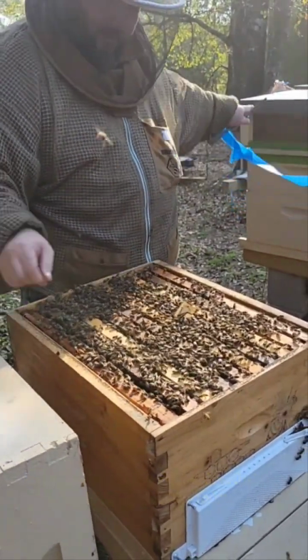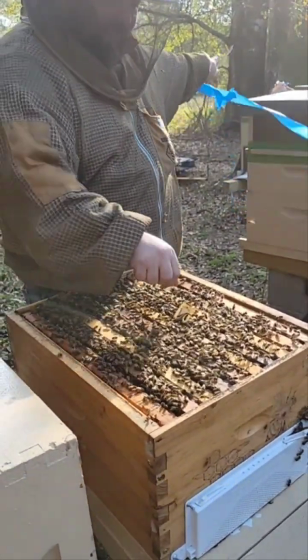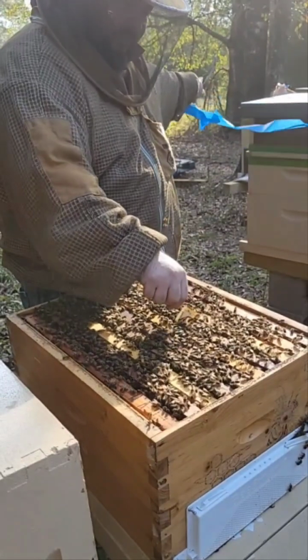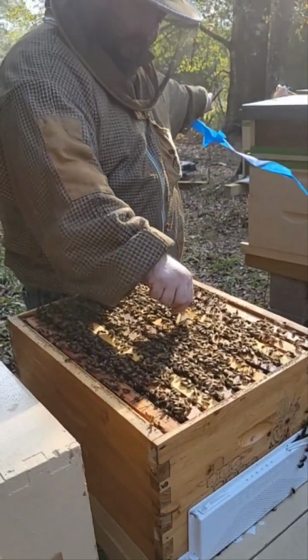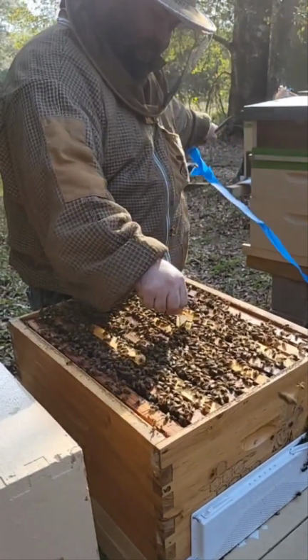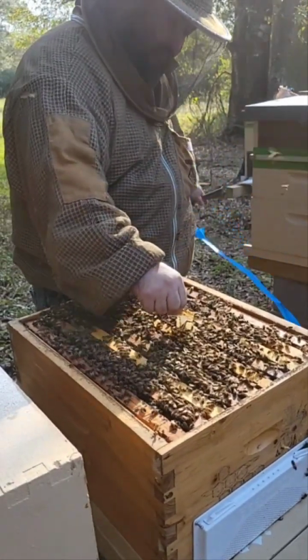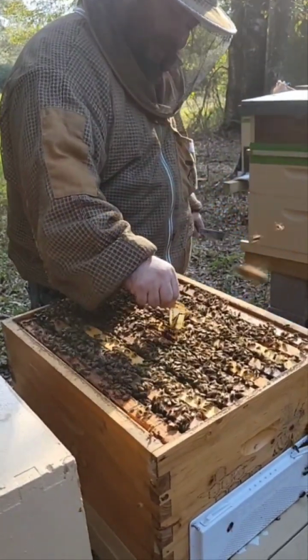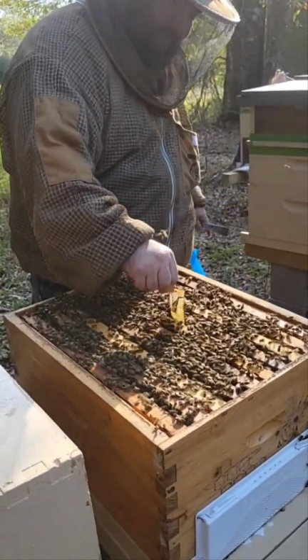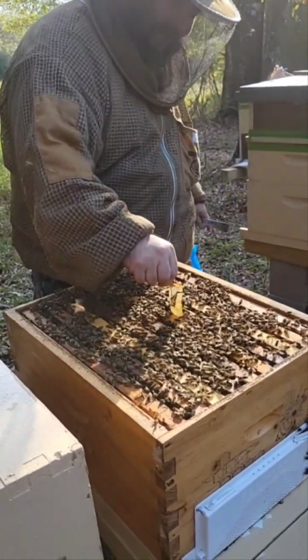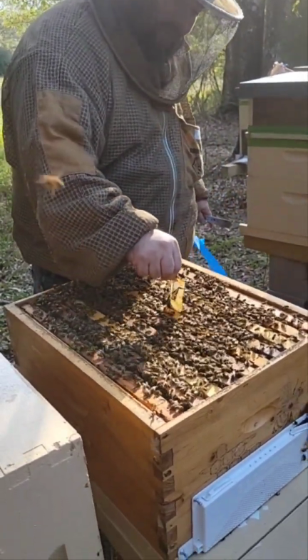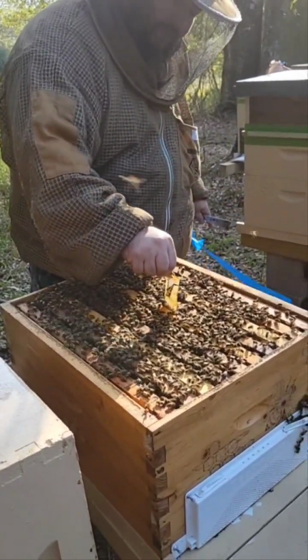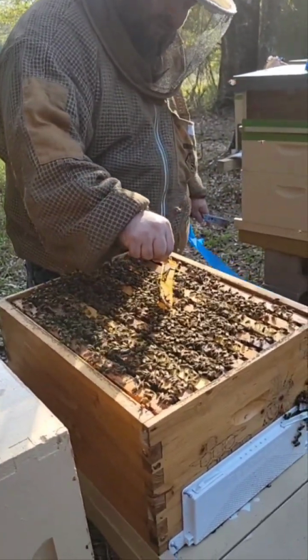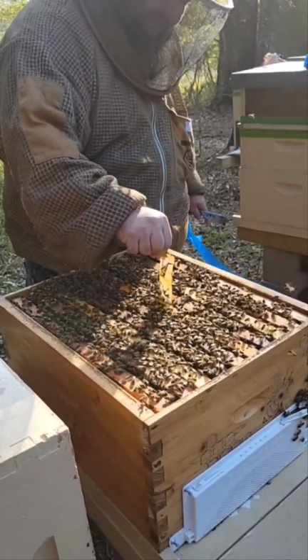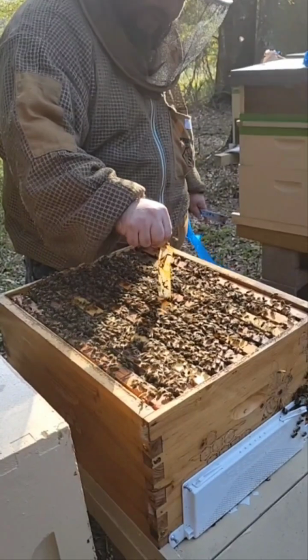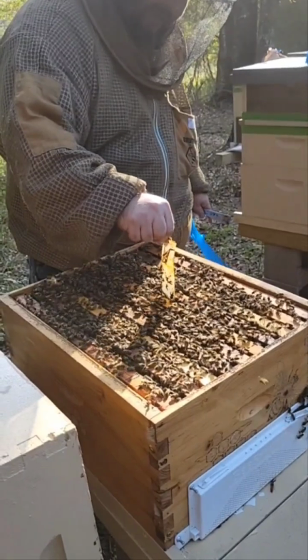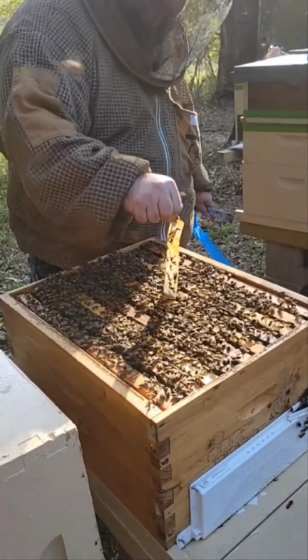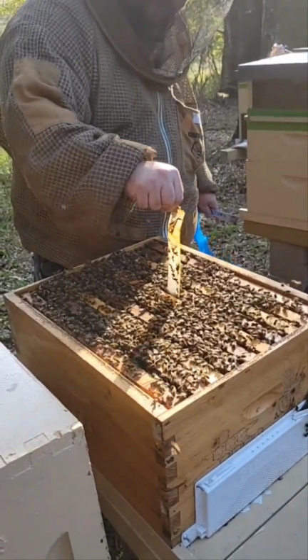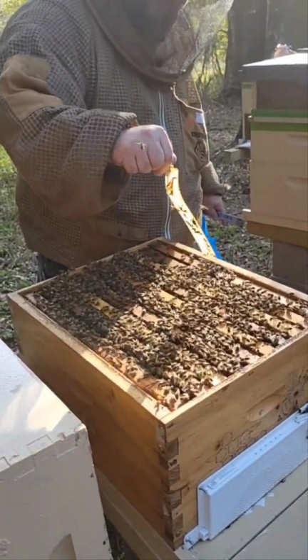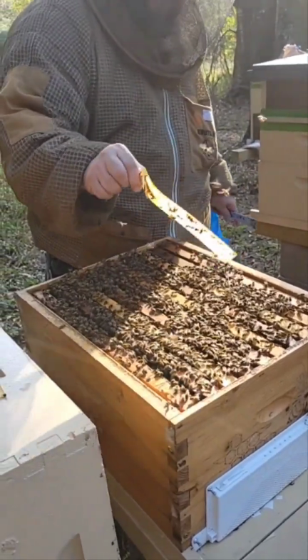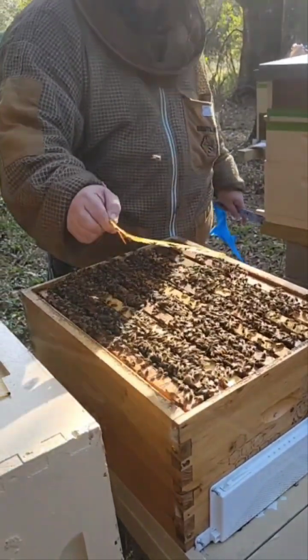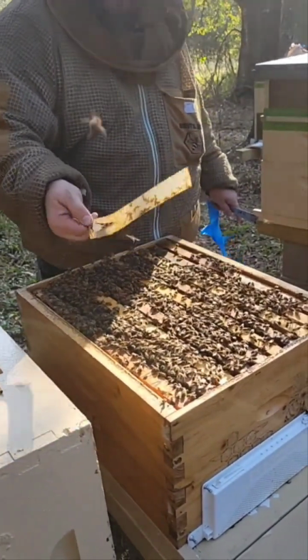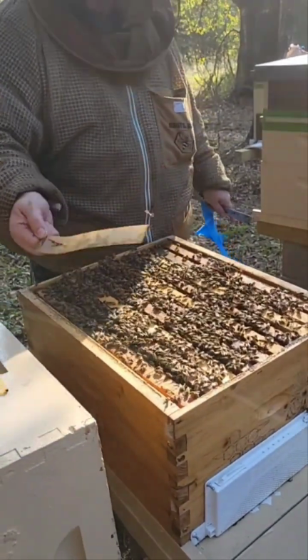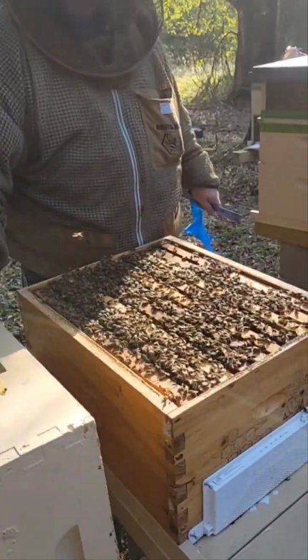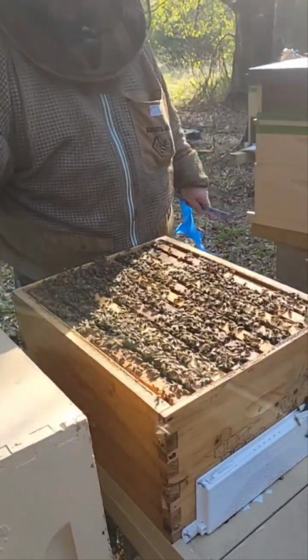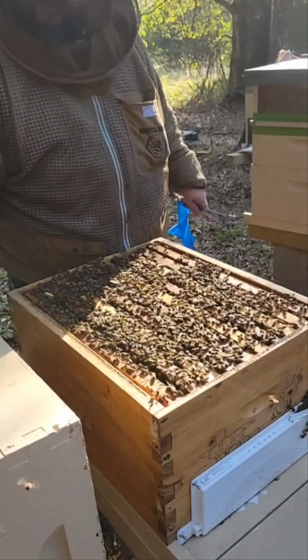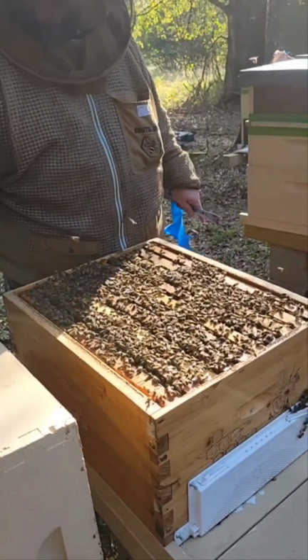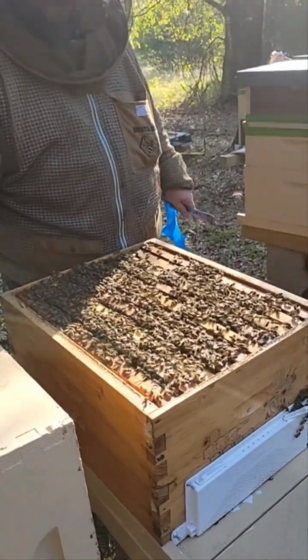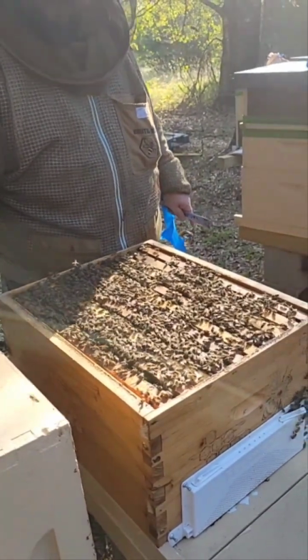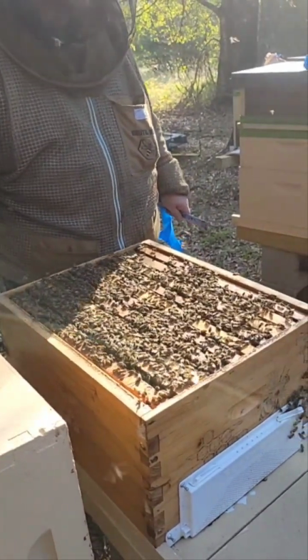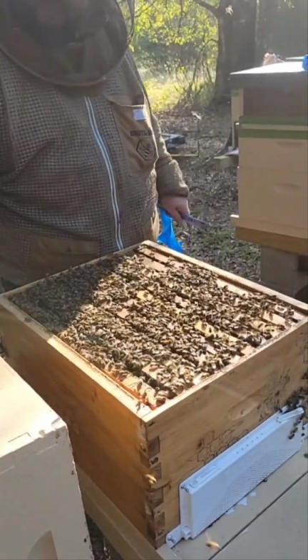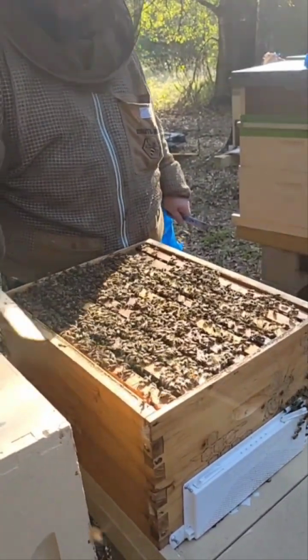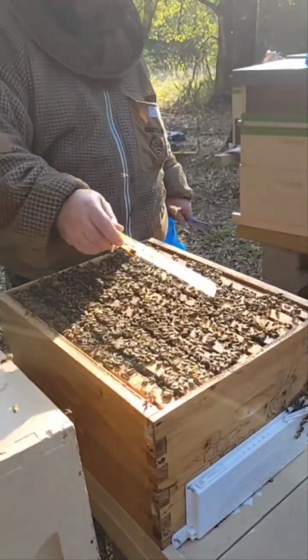The other bee weavers were really nice. One got me when I was putting the sugar brick — probably I dropped it on her. But this is a wonderful size going into winter.